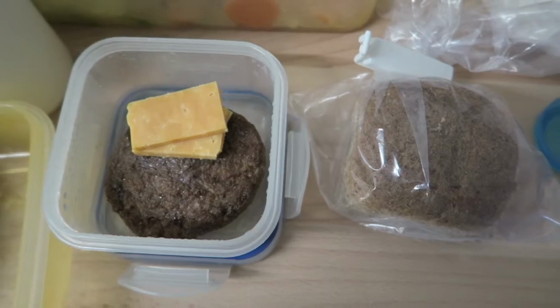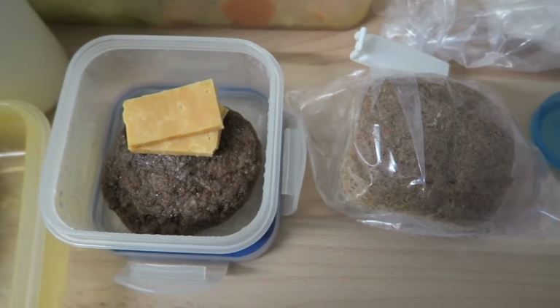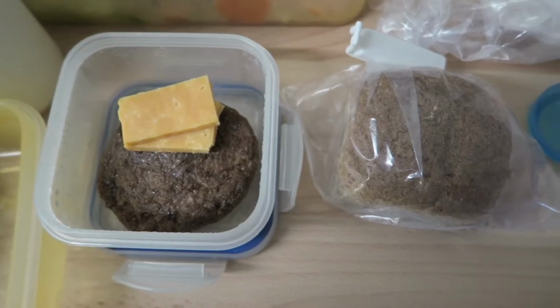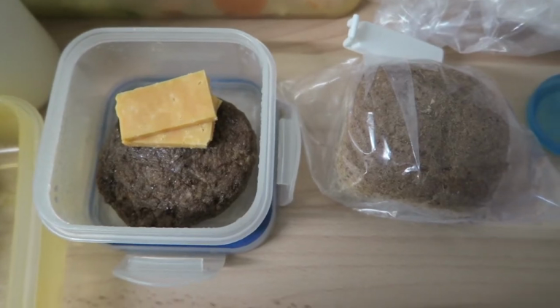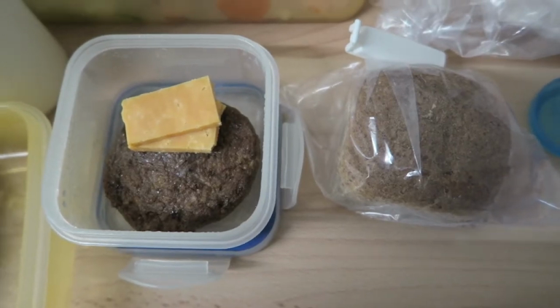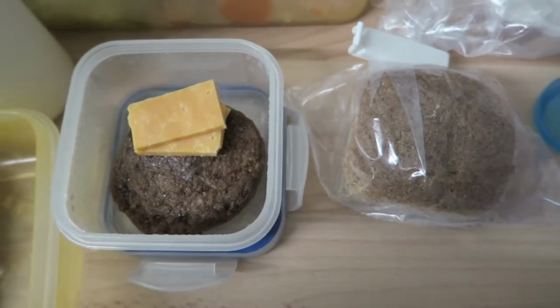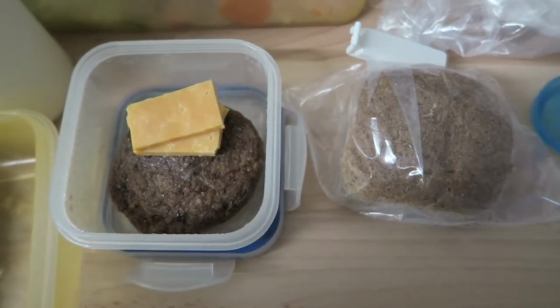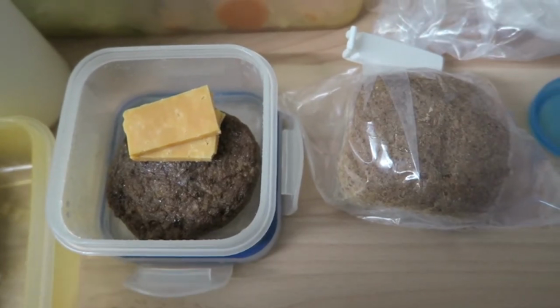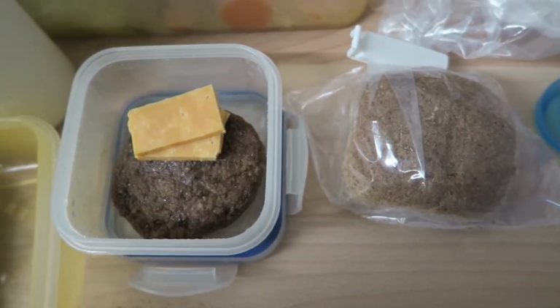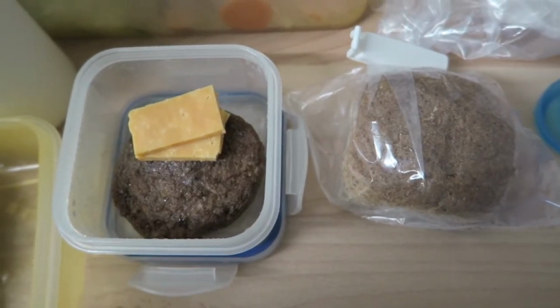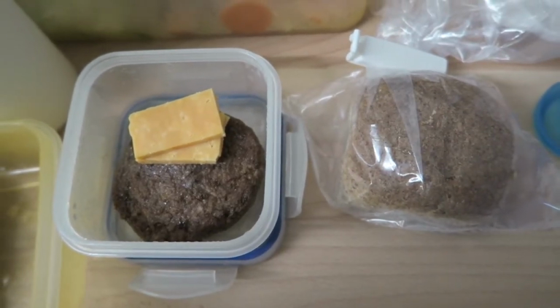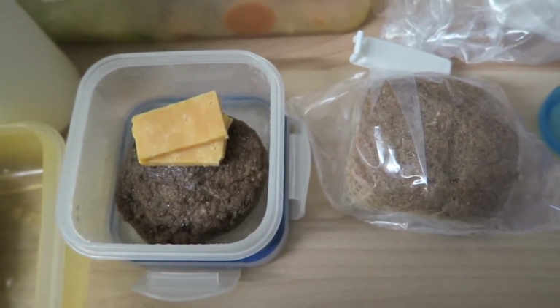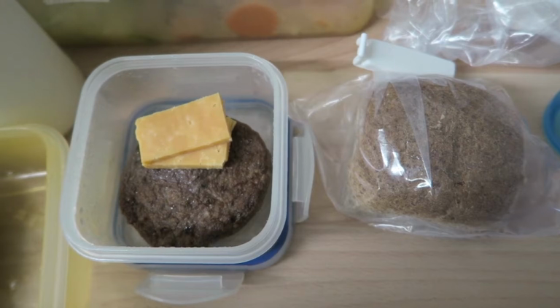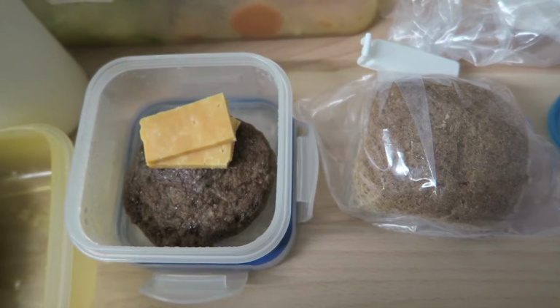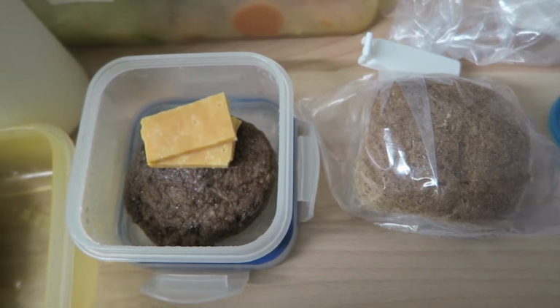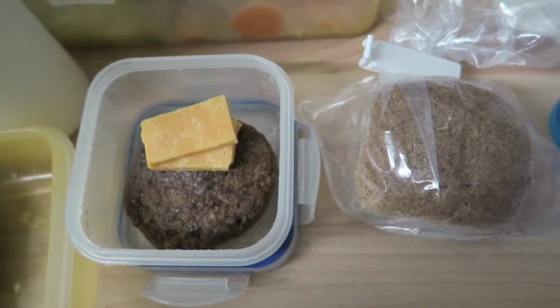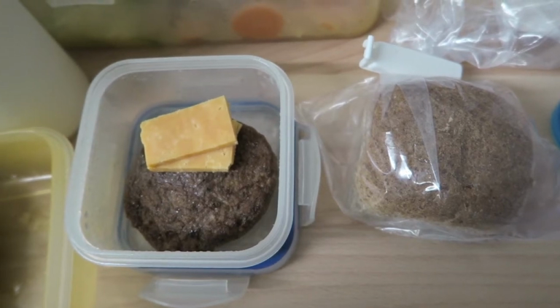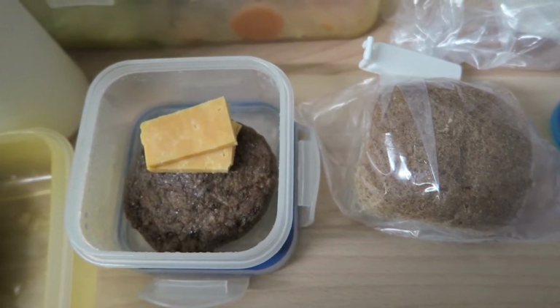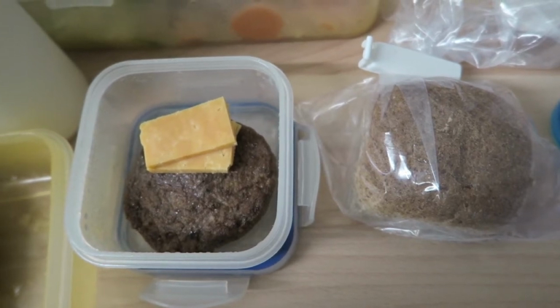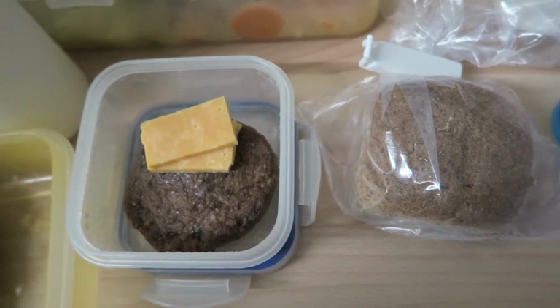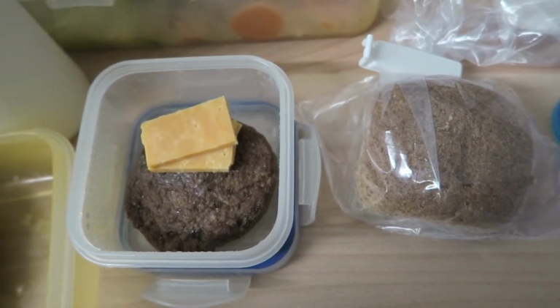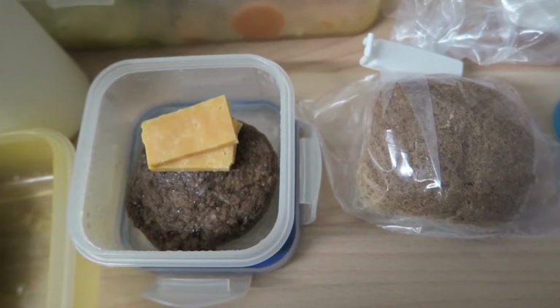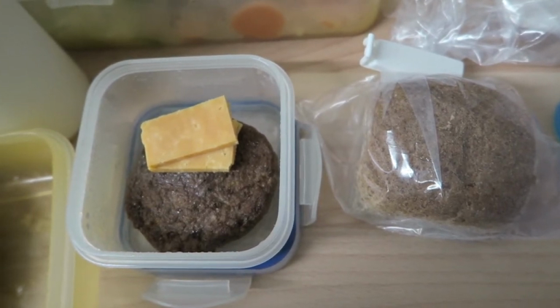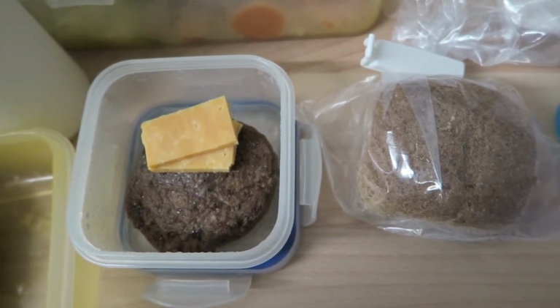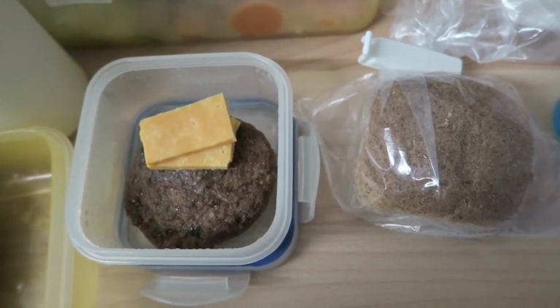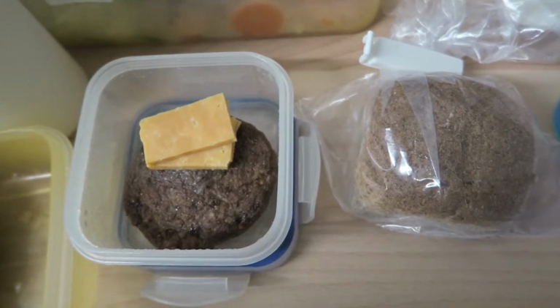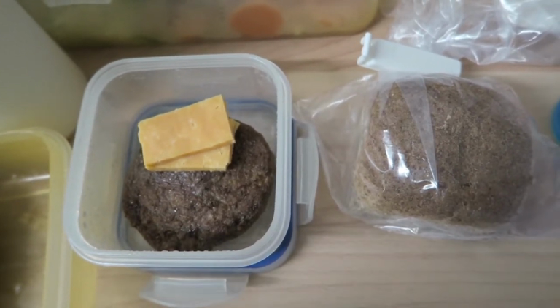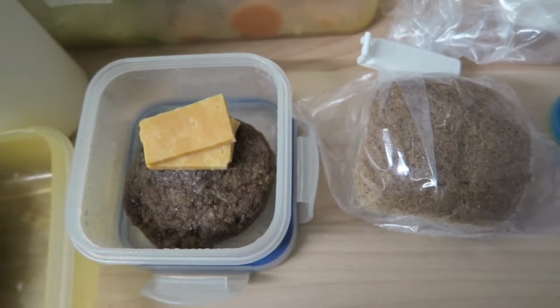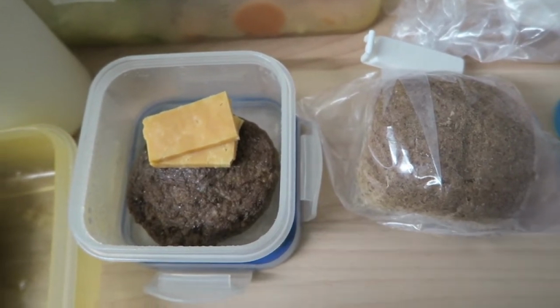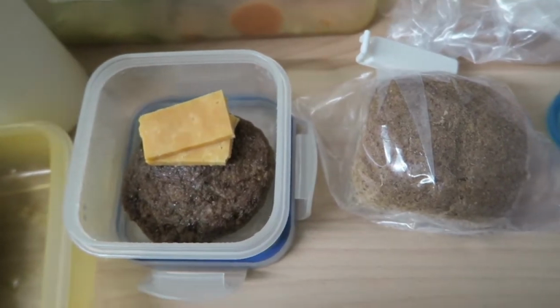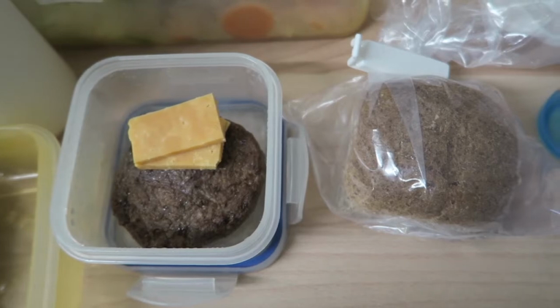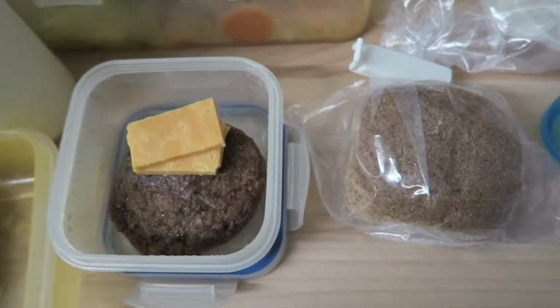Good morning everybody. Today is Thursday the 14th of September 2017 and this is my food diary for today.